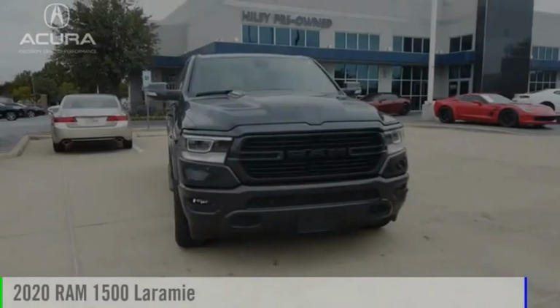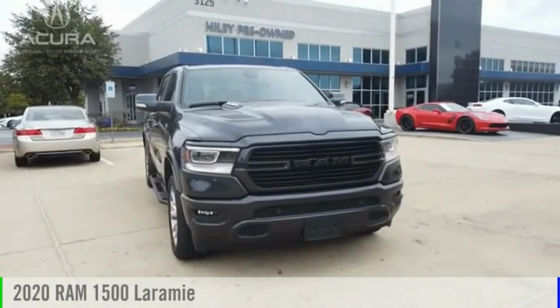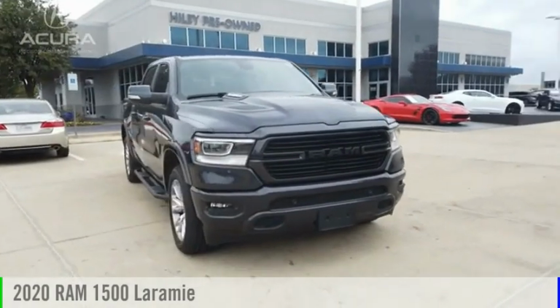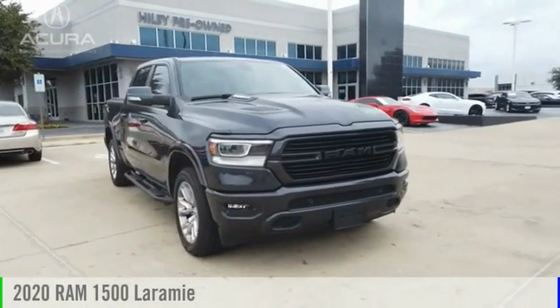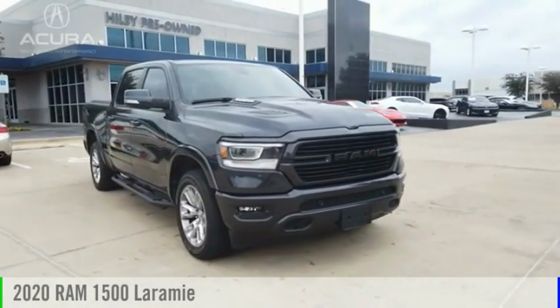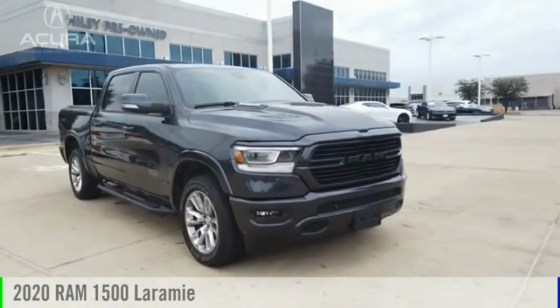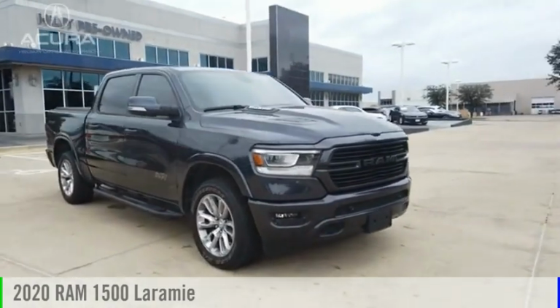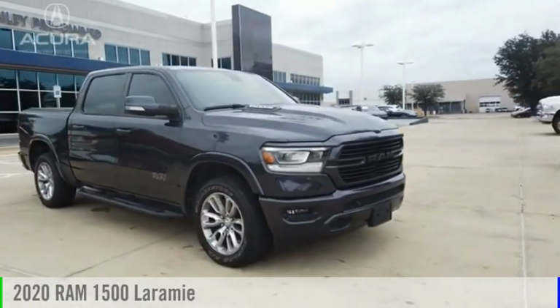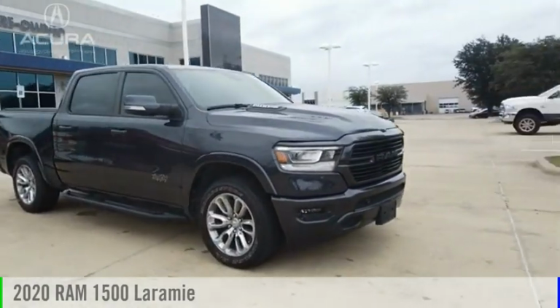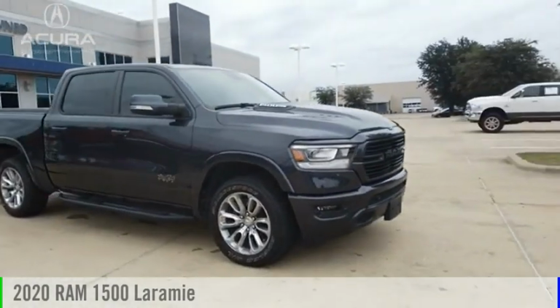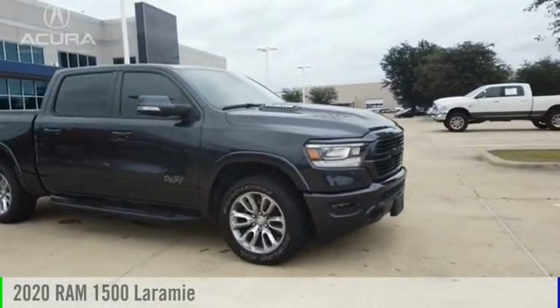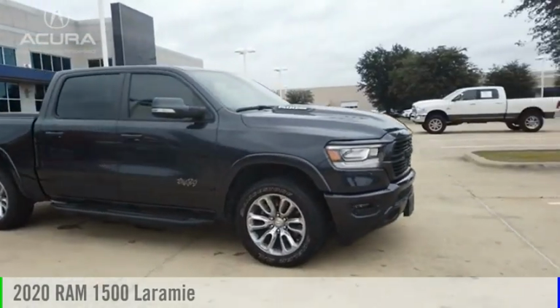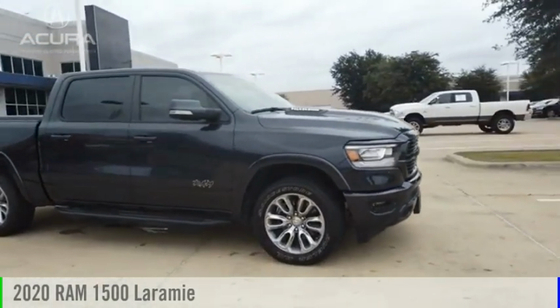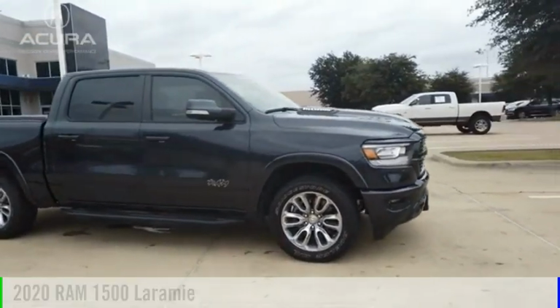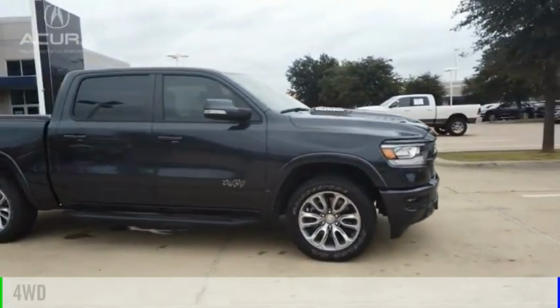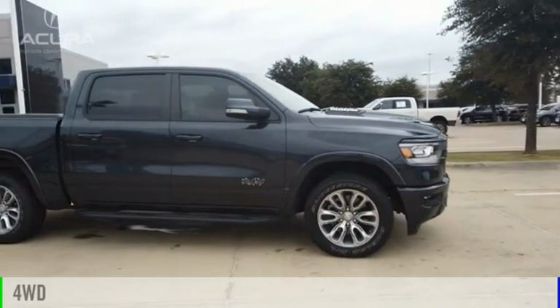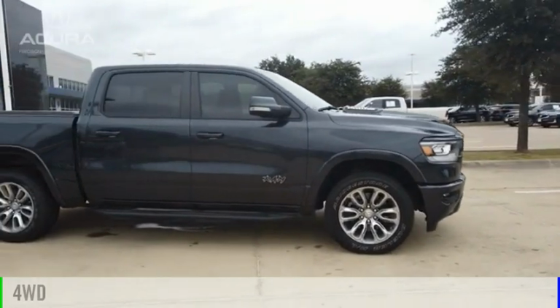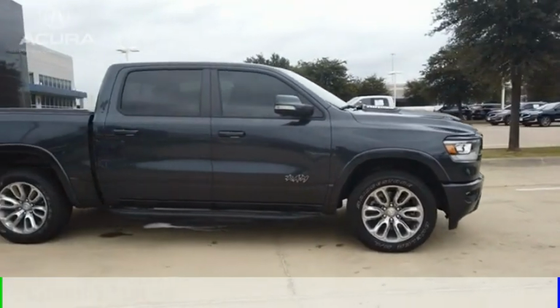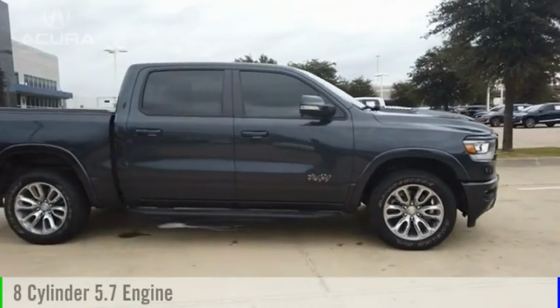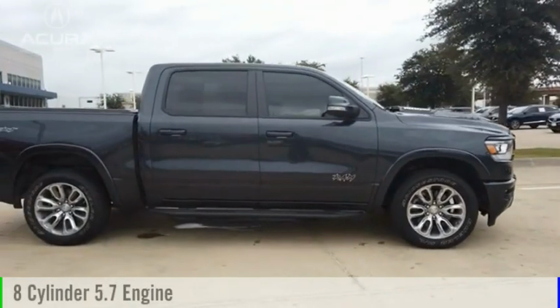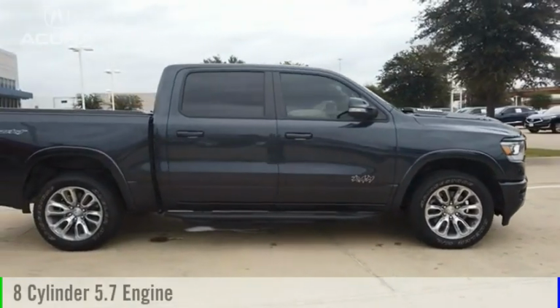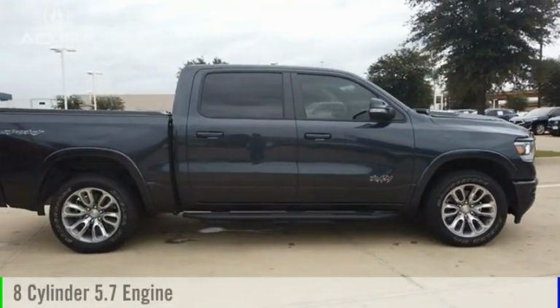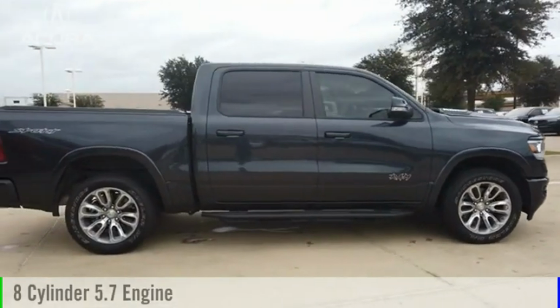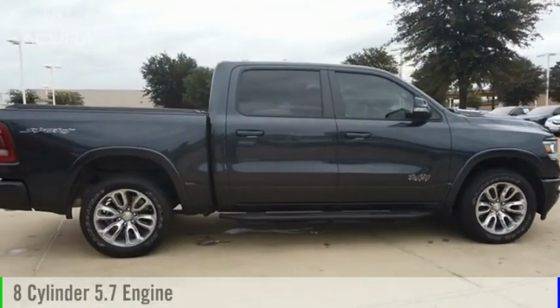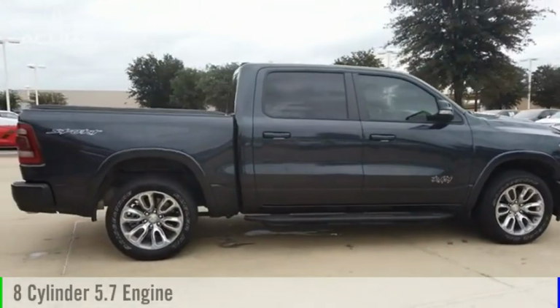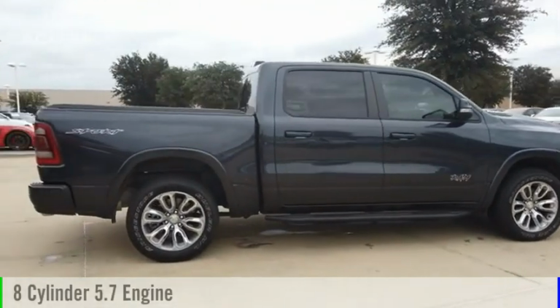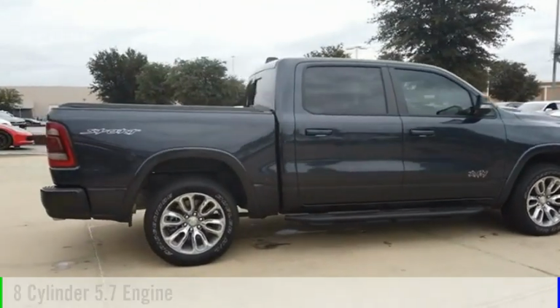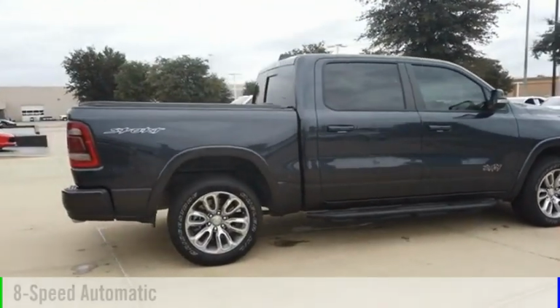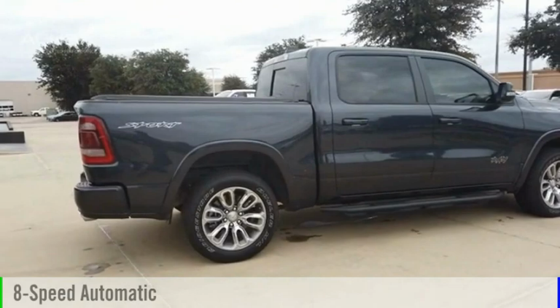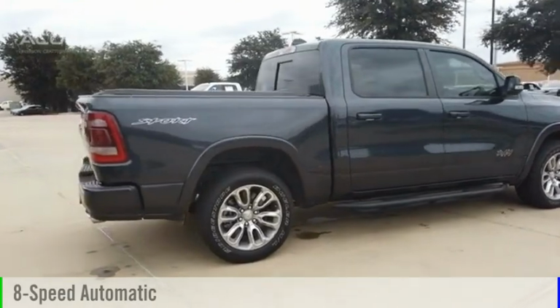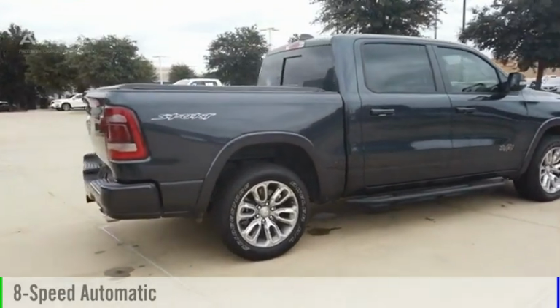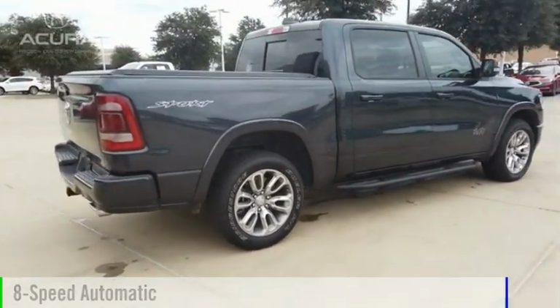Come test drive the 2020 RAM 1500. This vehicle is powered by a four-wheel drive, eight-cylinder, 5.7-liter engine, and comes with an eight-speed automatic transmission.